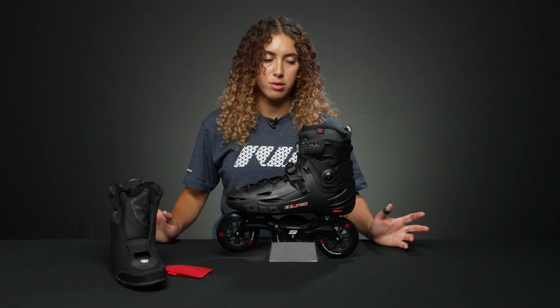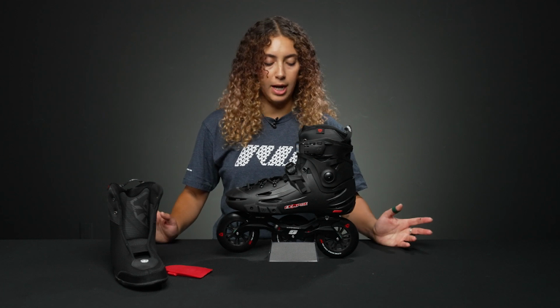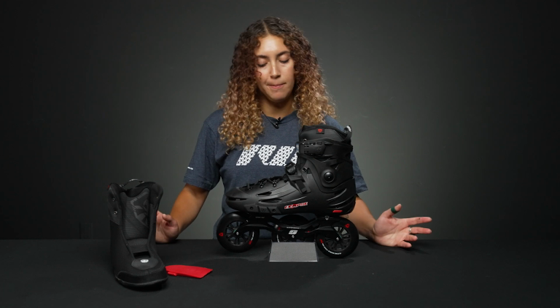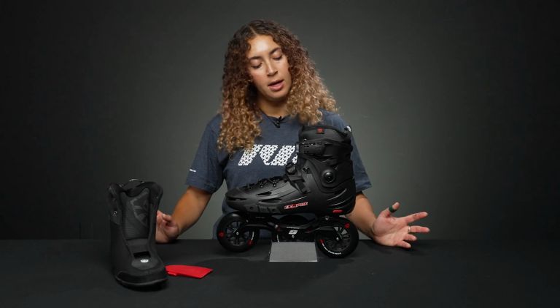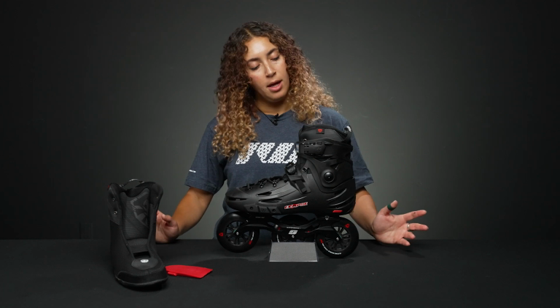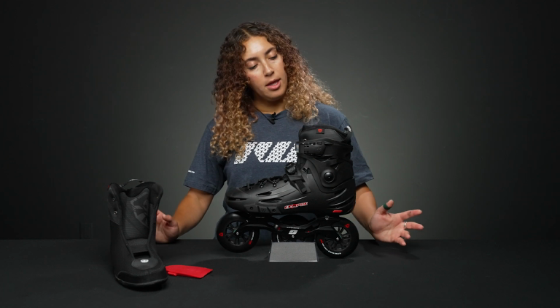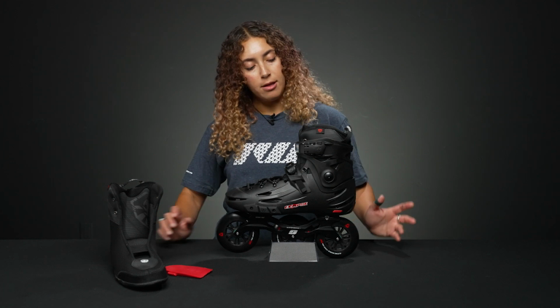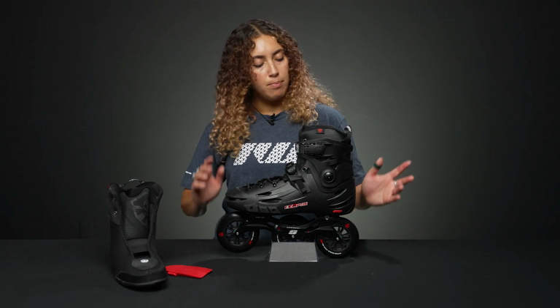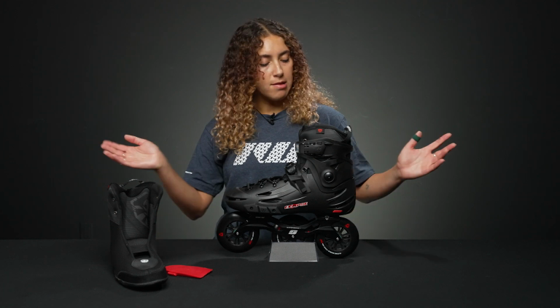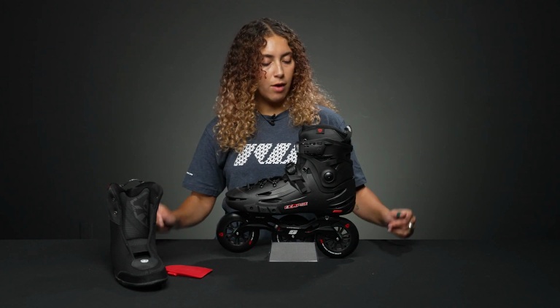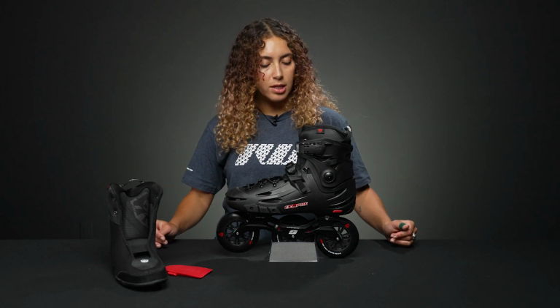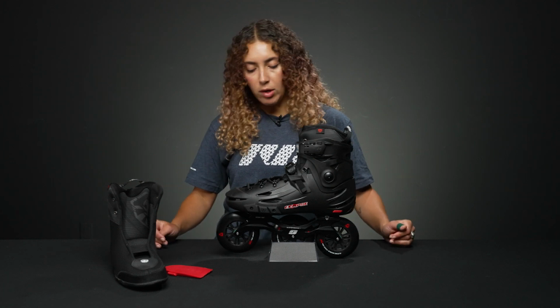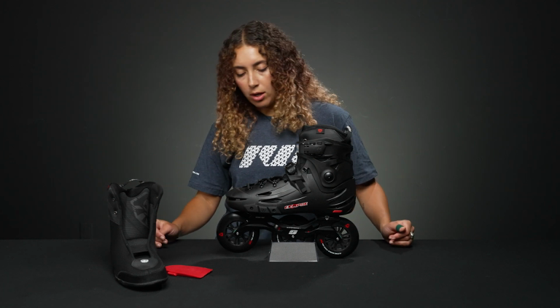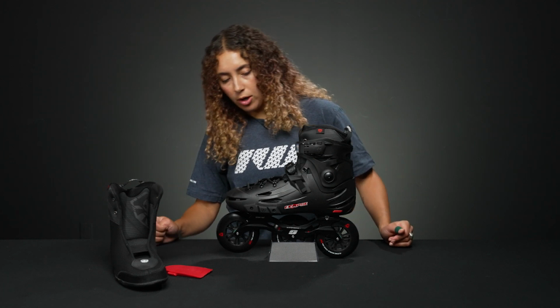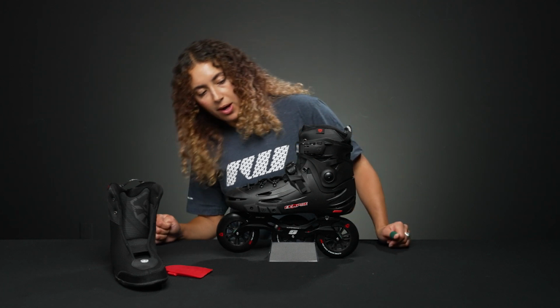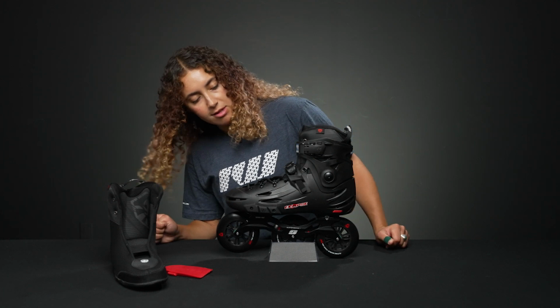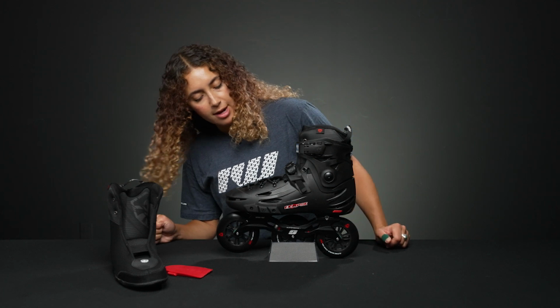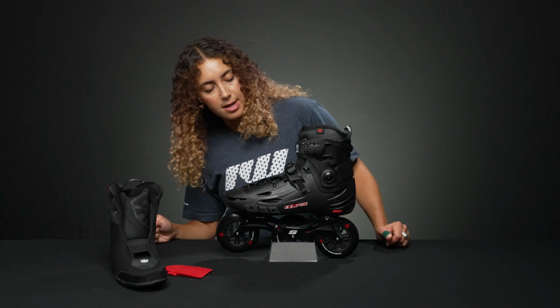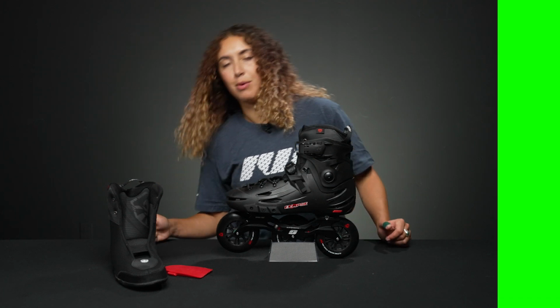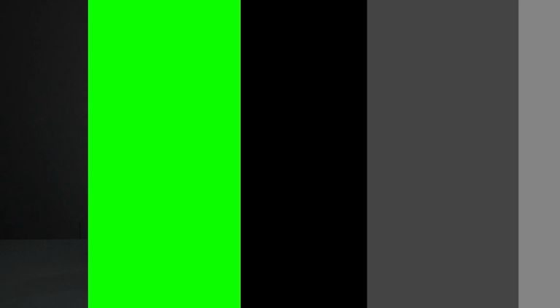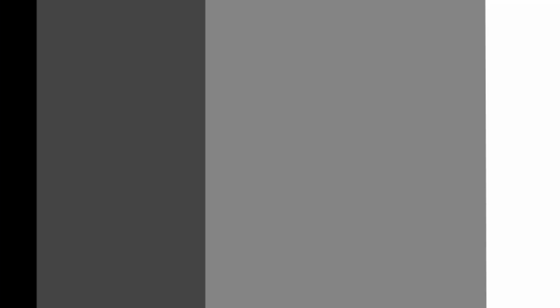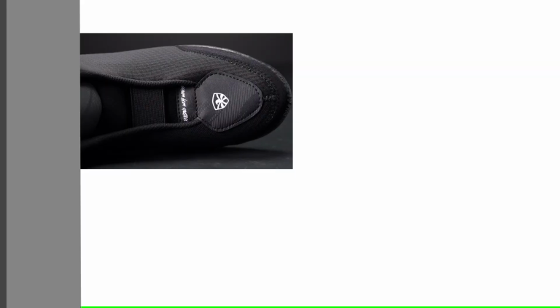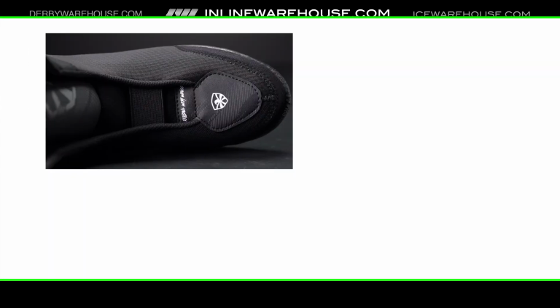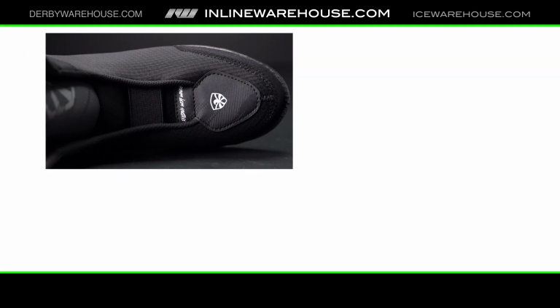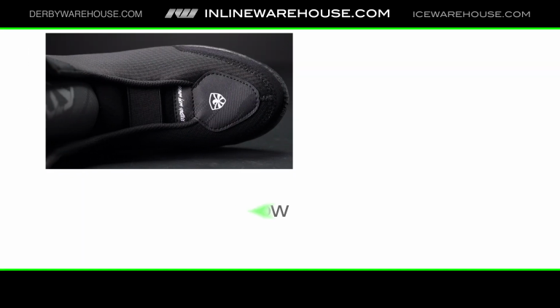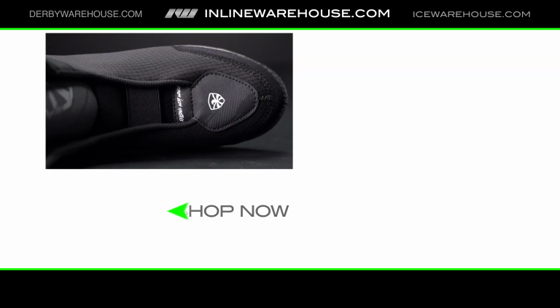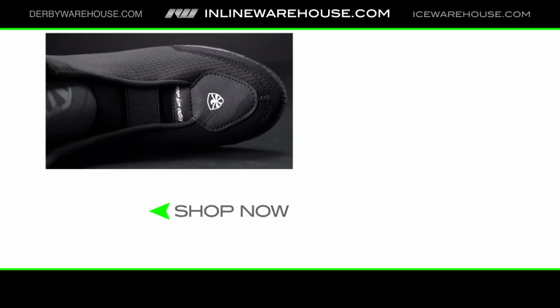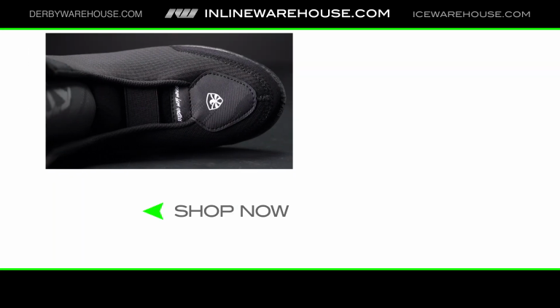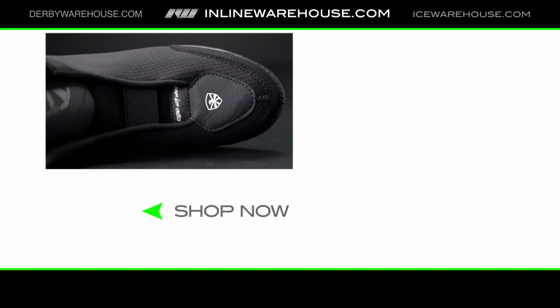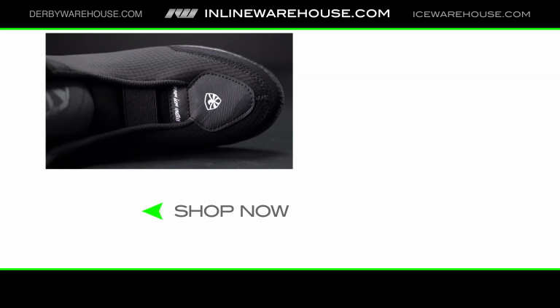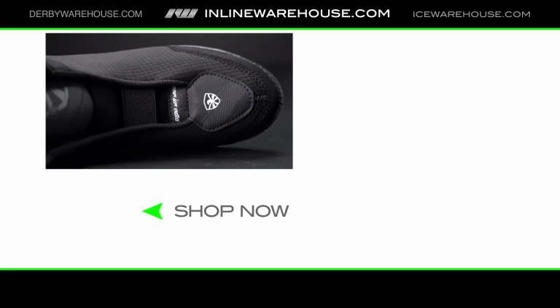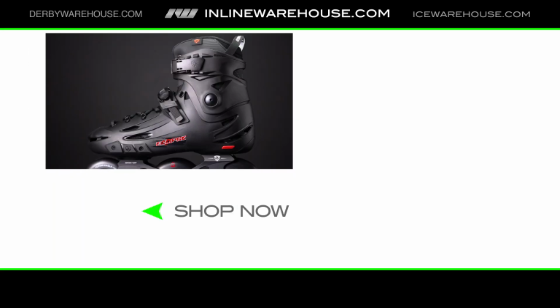That high rebound is going to feel really good and squishy, and also remove any bumps in the ground while you're skating. That's basically everything you need to know about this skate today, but if you'd like to learn more or have any questions, just comment below and we can help you there.